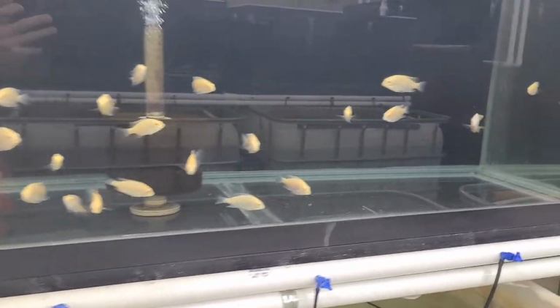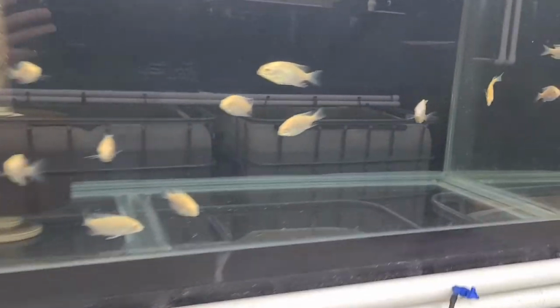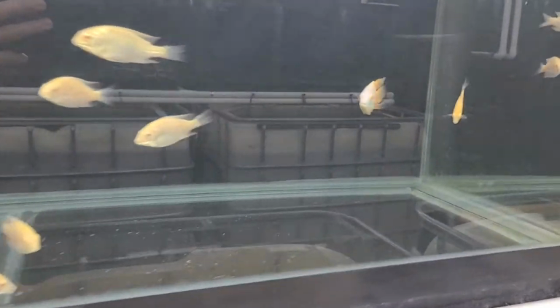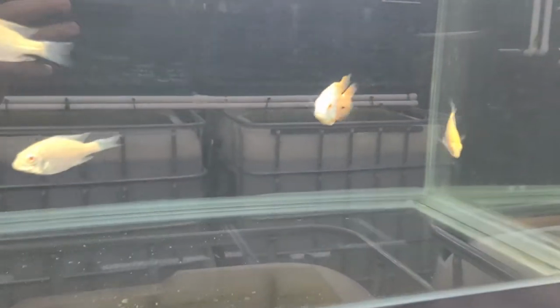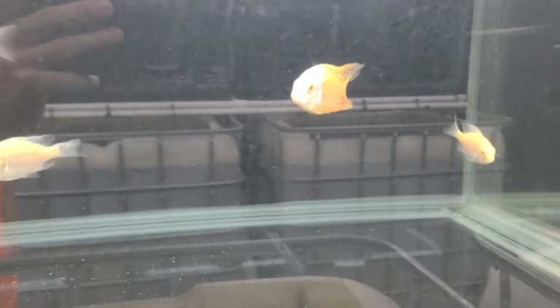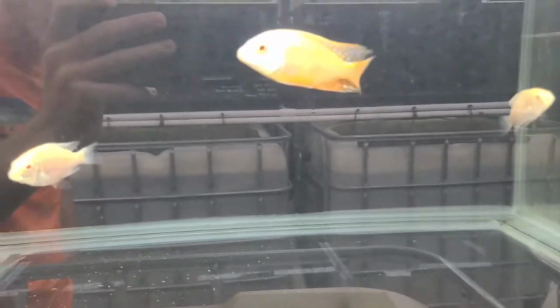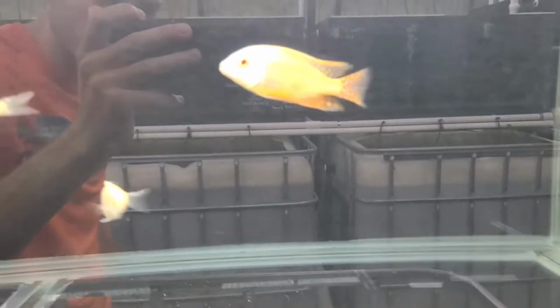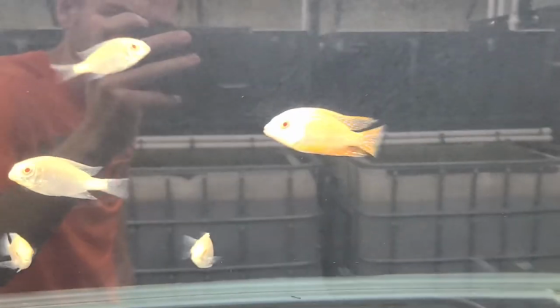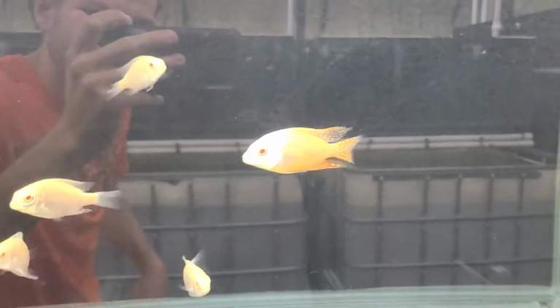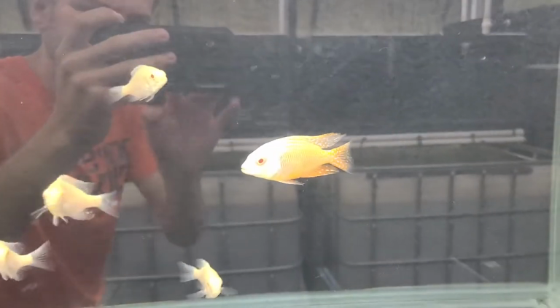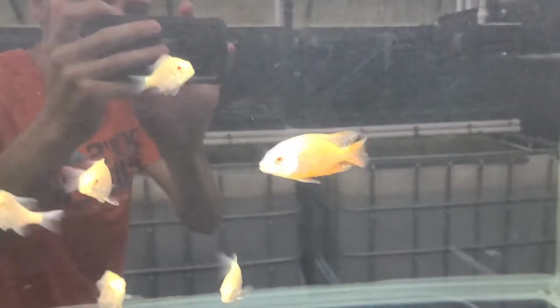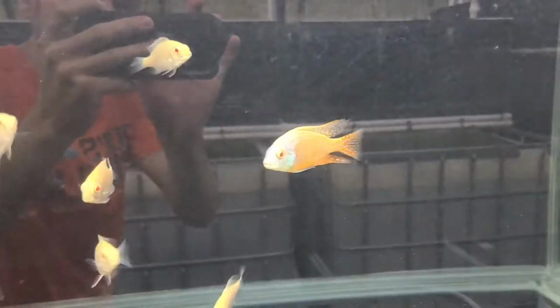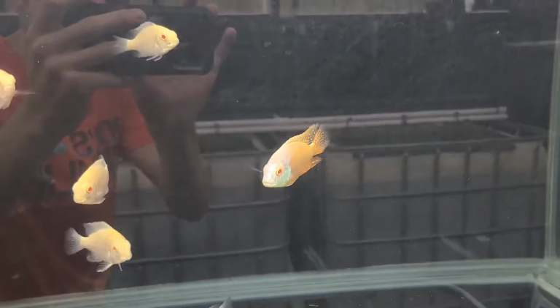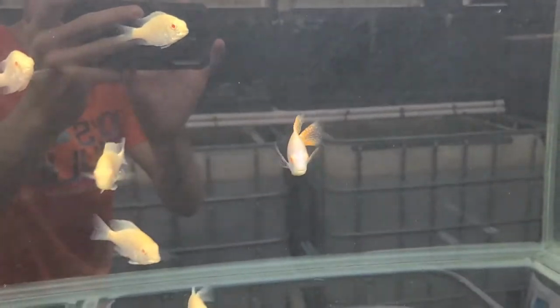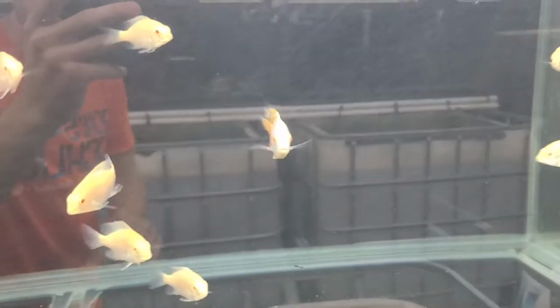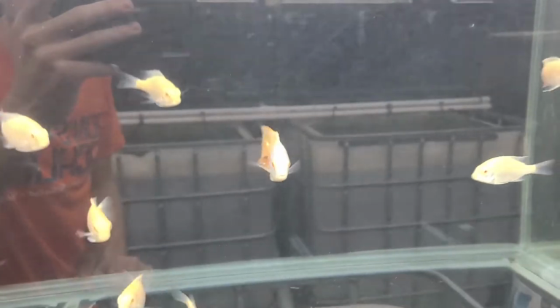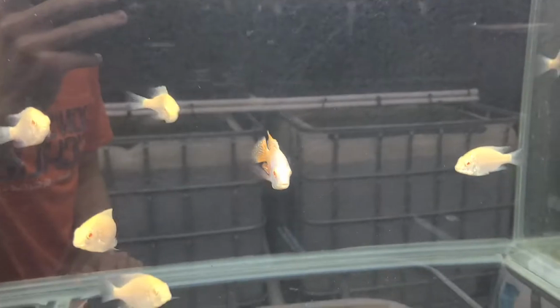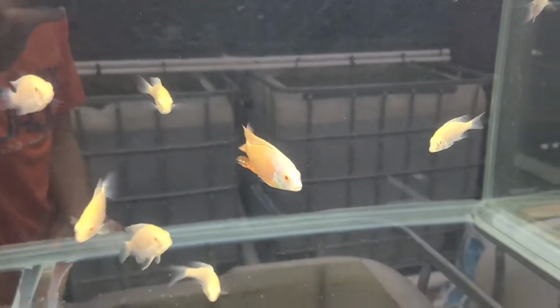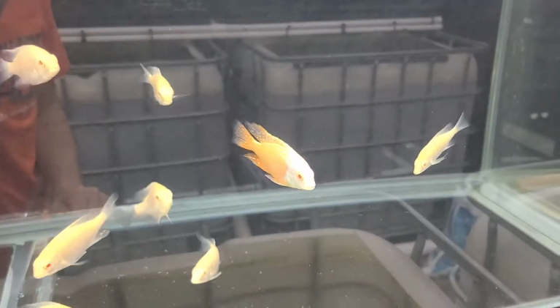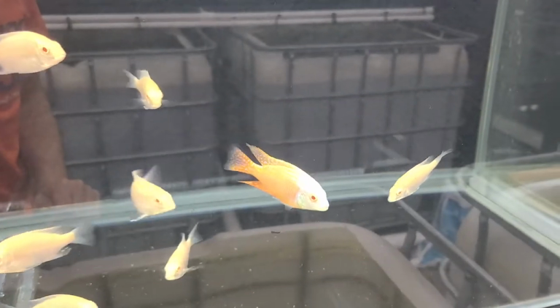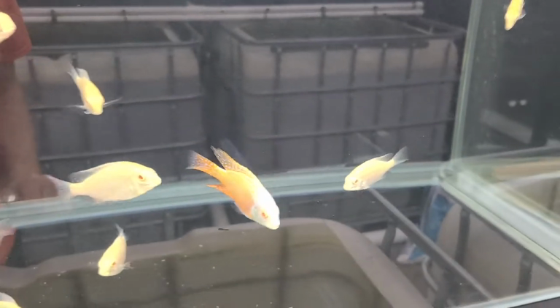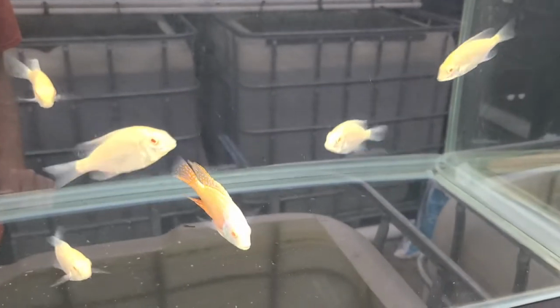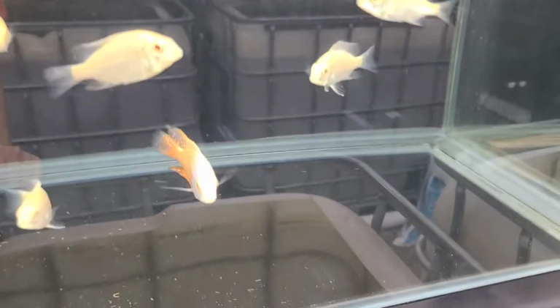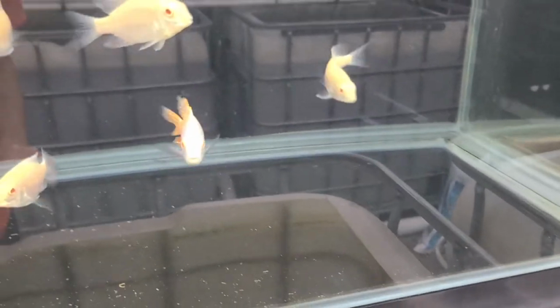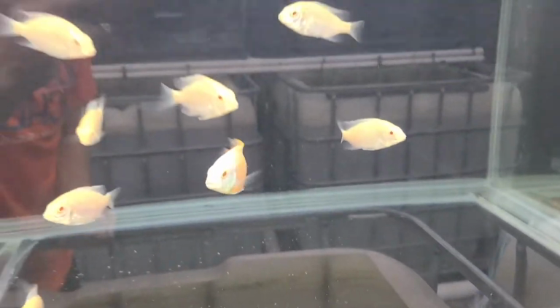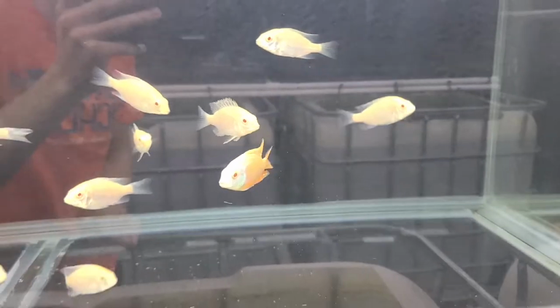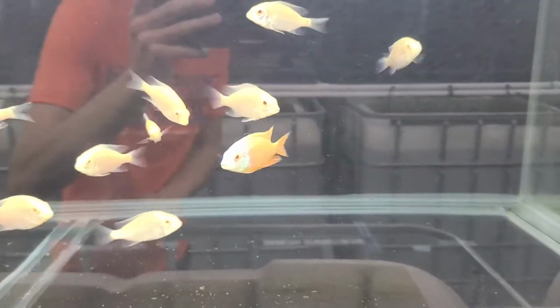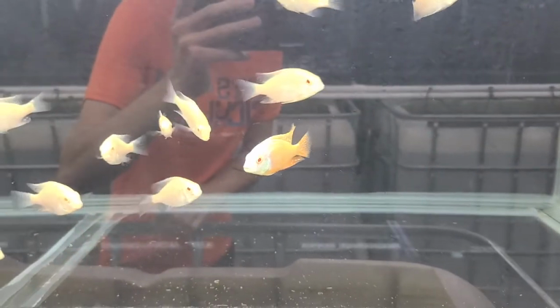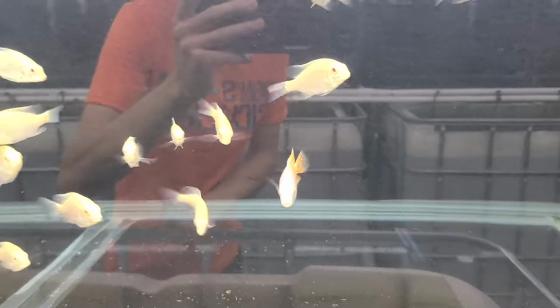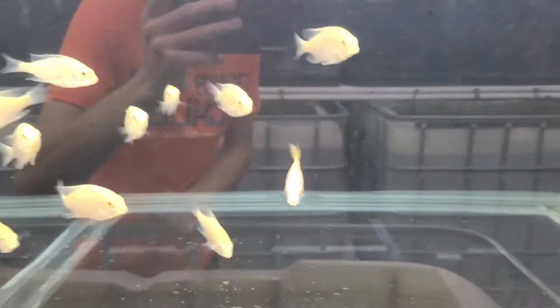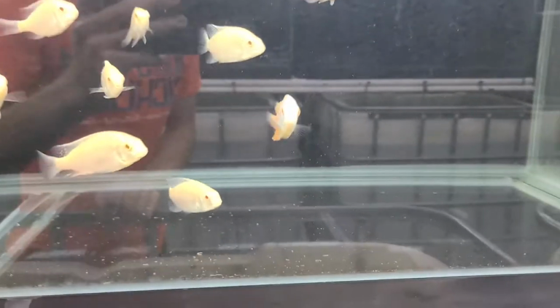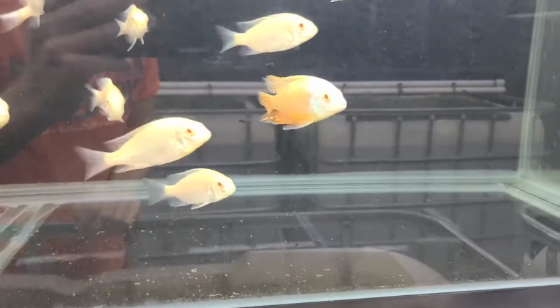So here's the male. Tons of red and orange in them, bright white head, and a little bit of blue and teal in the face.